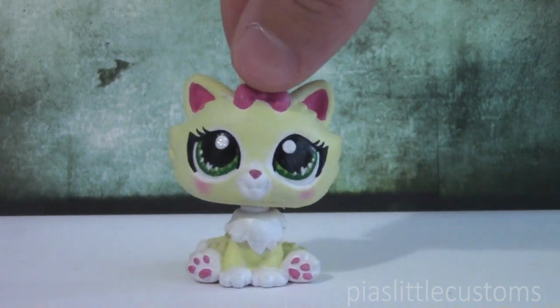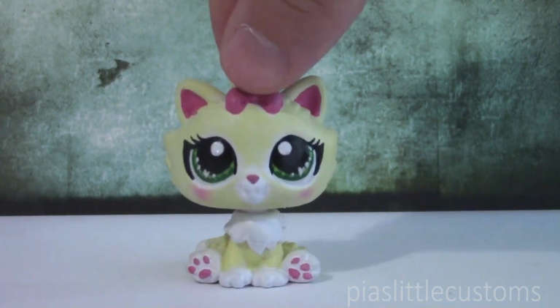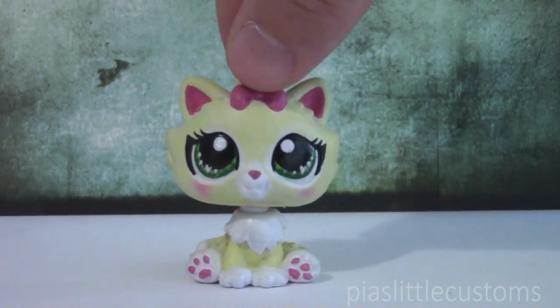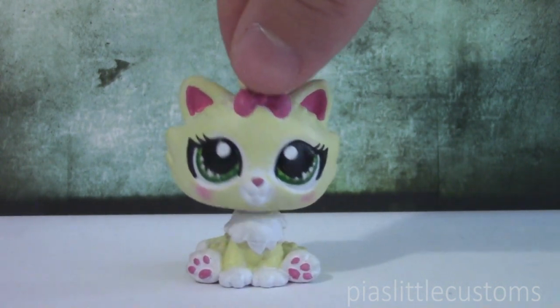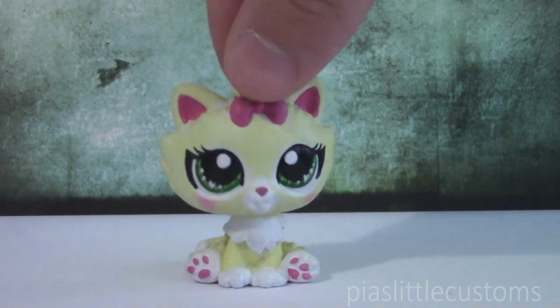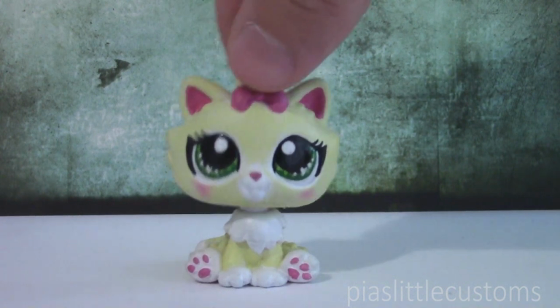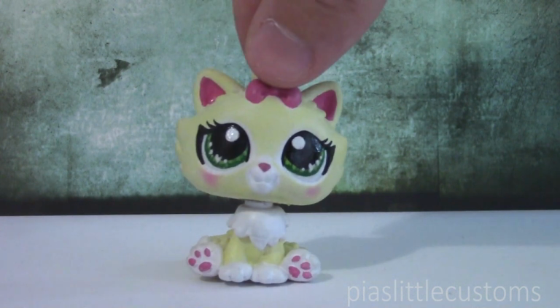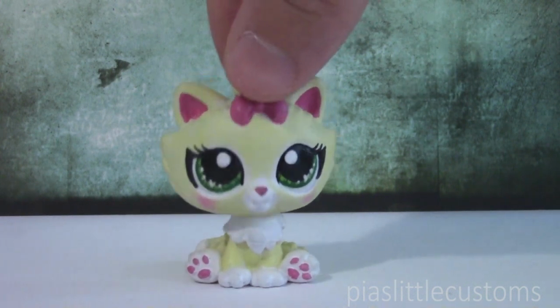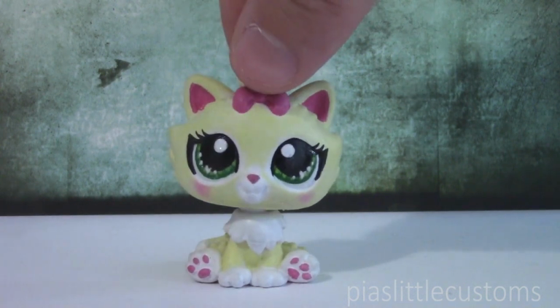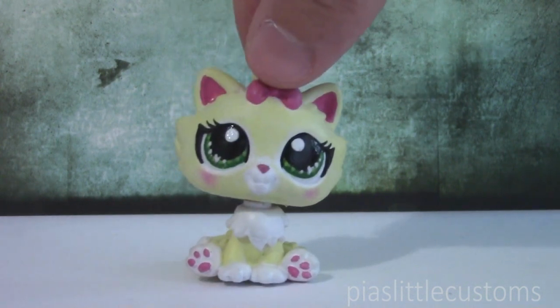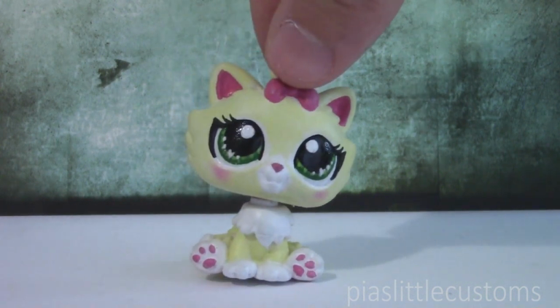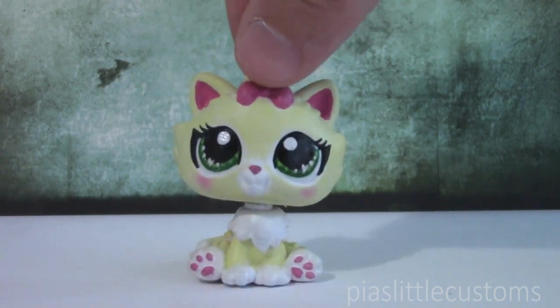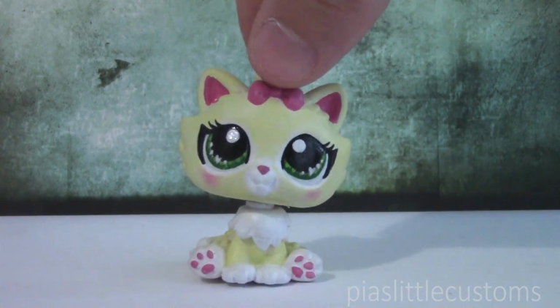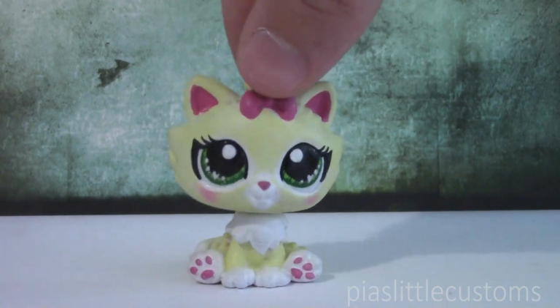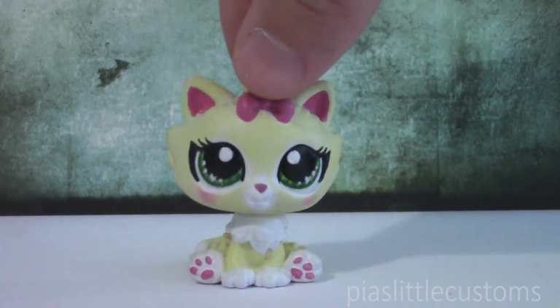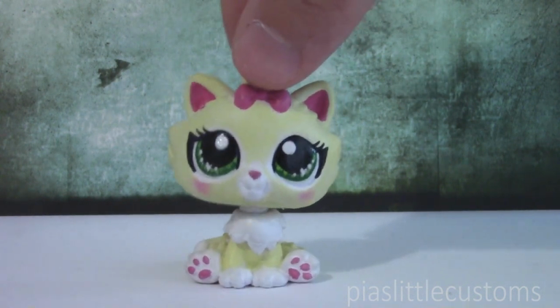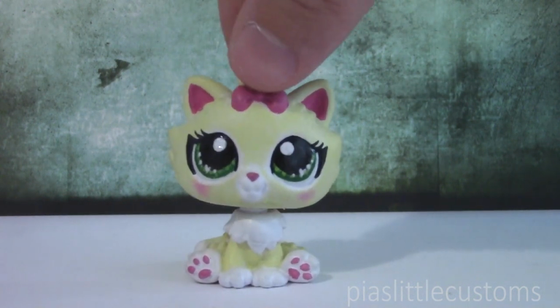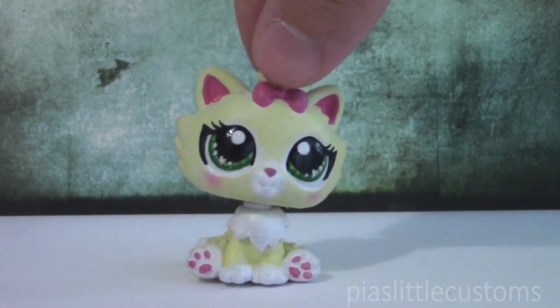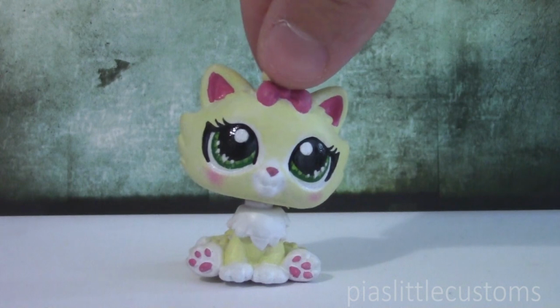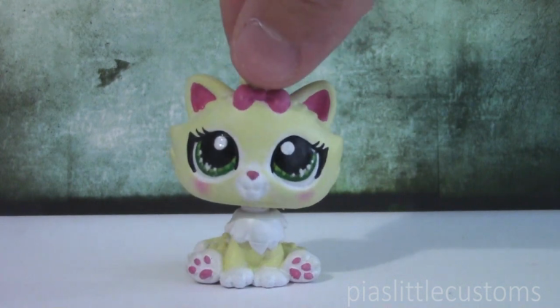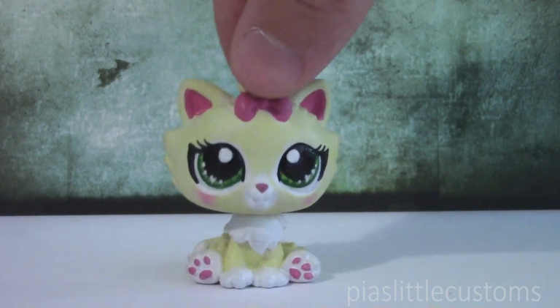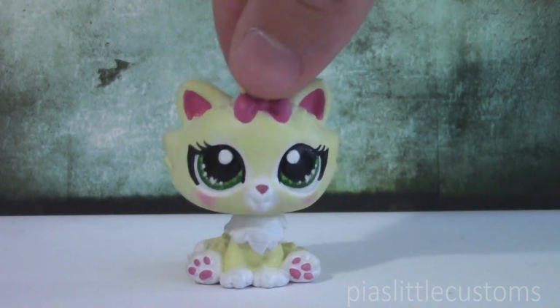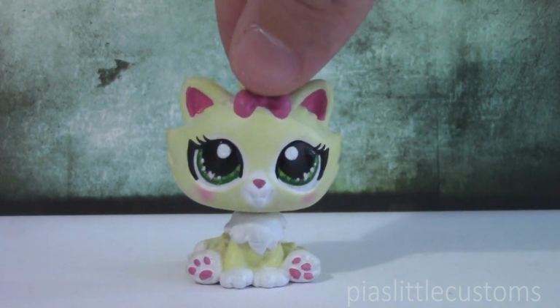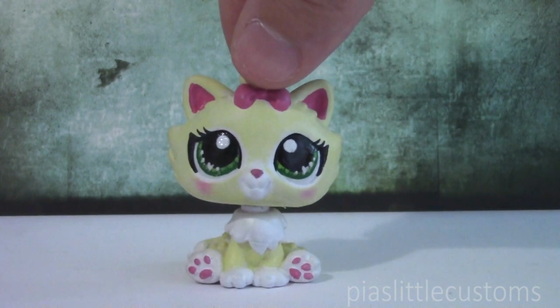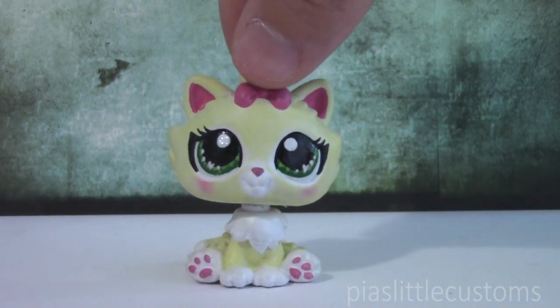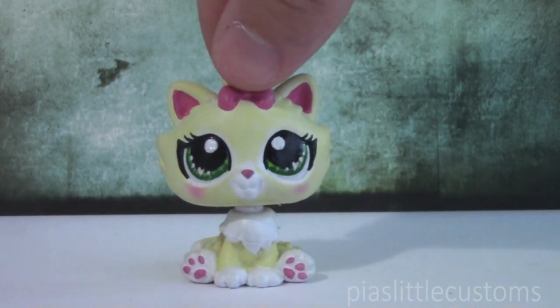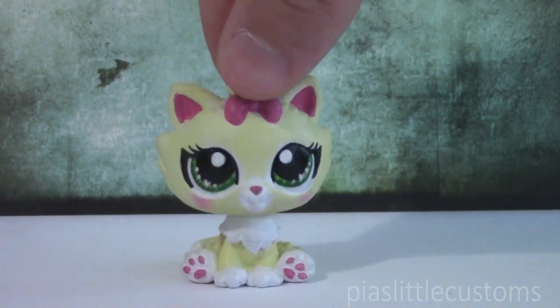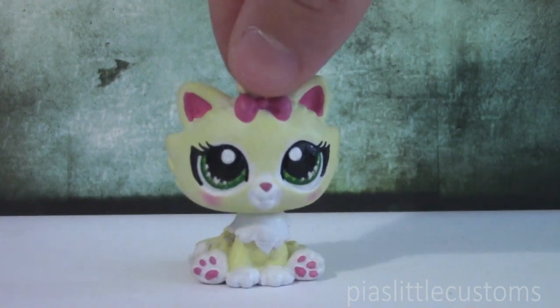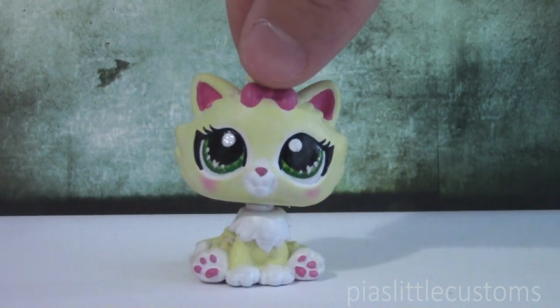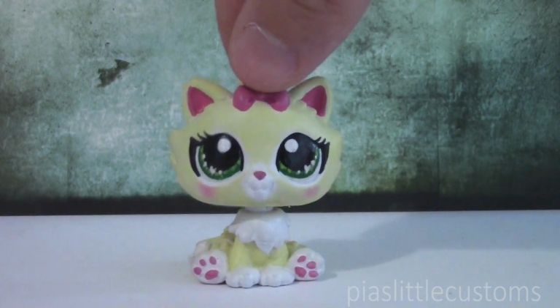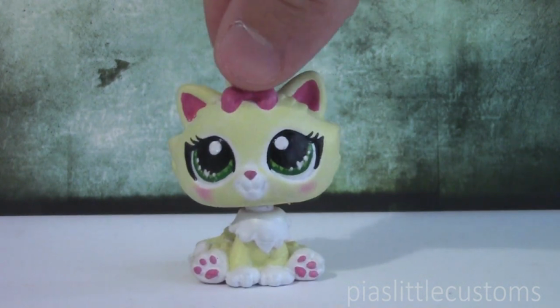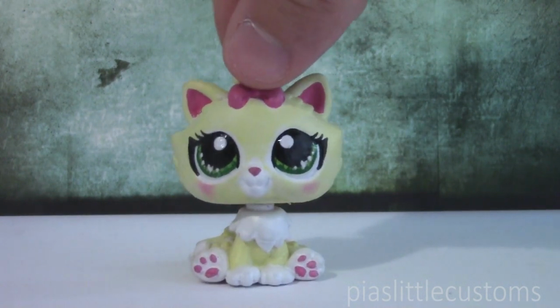To get back to the episode that we were talking about, it was the fifth episode of season 11, which was called Troubling Transformations. In that episode, the makeup artist created two characters — or actually three, I think.